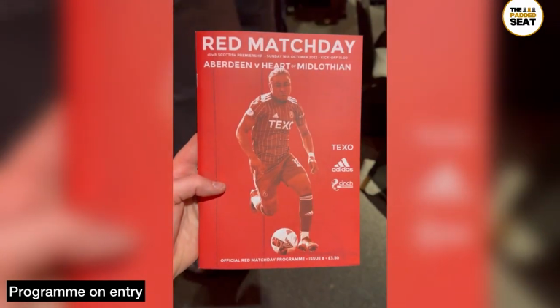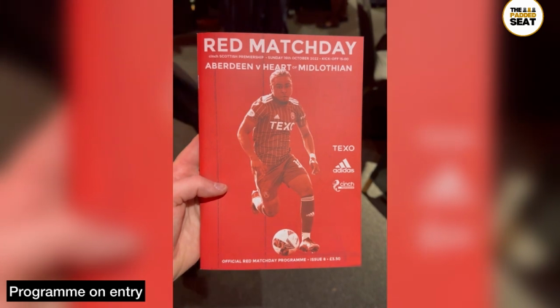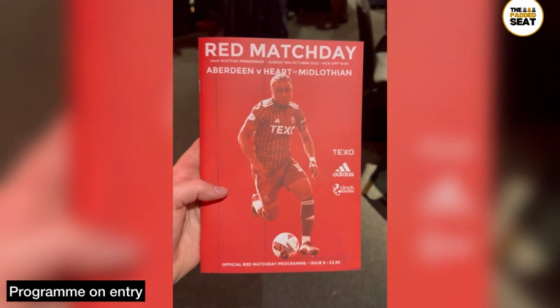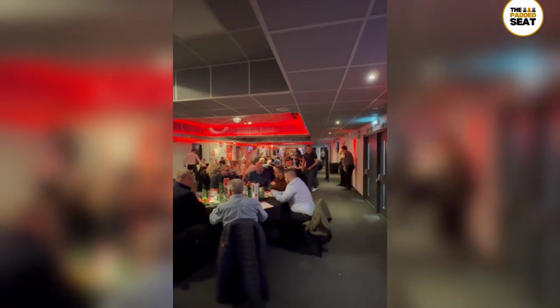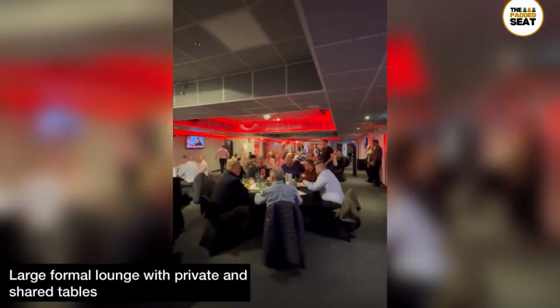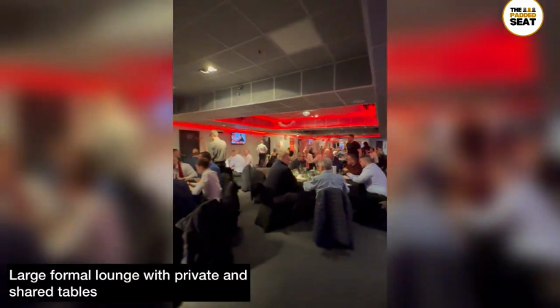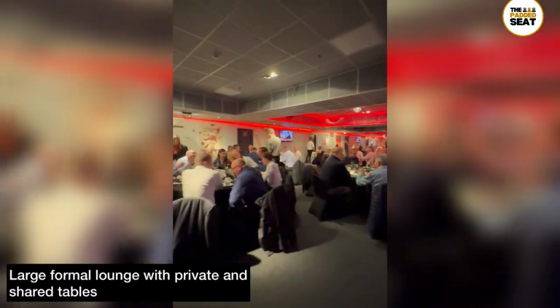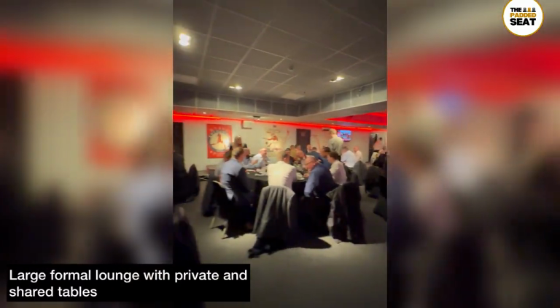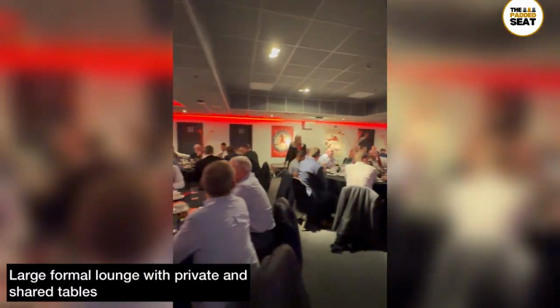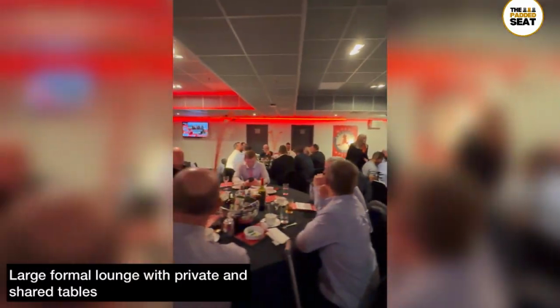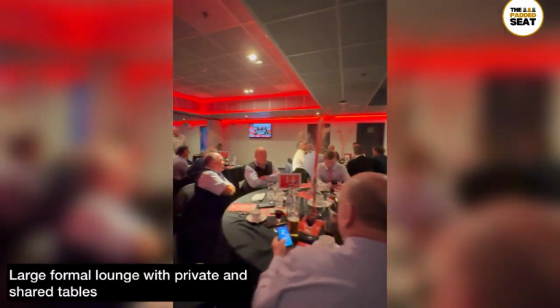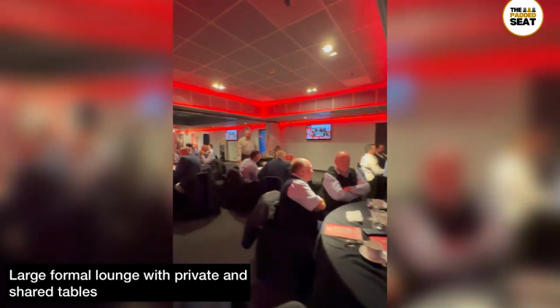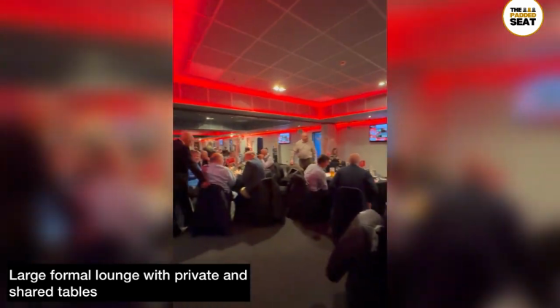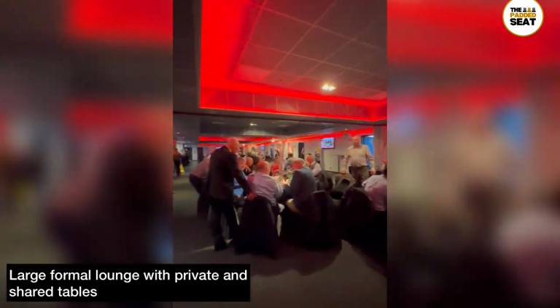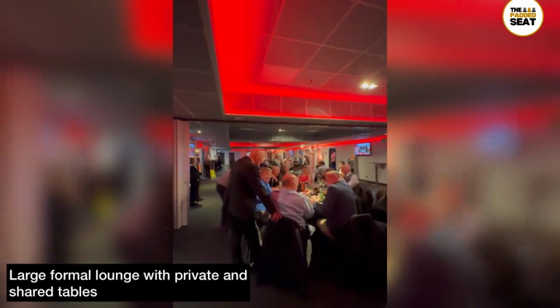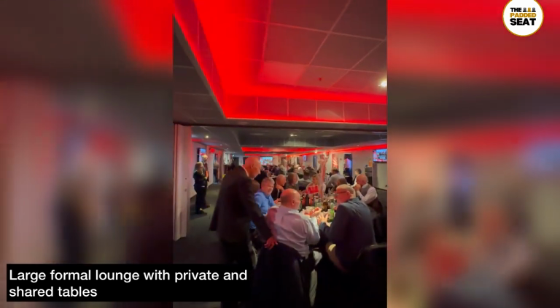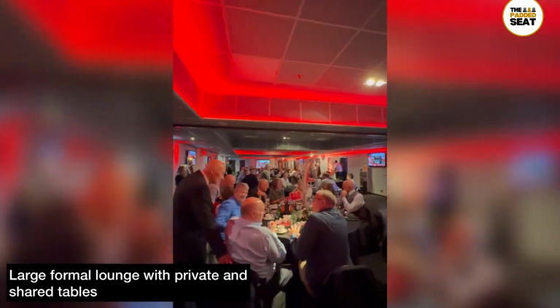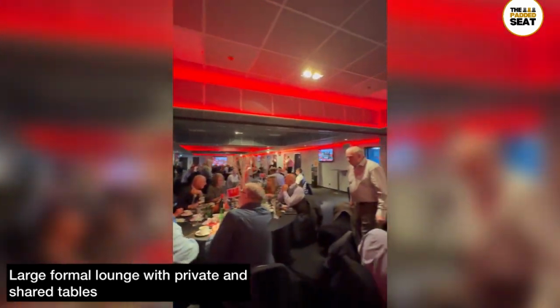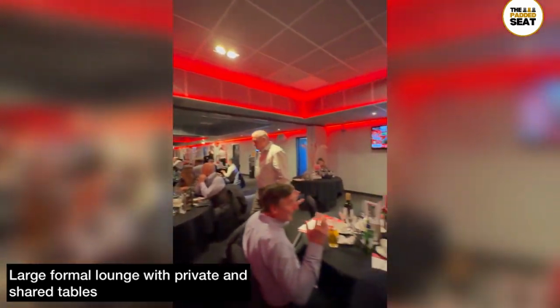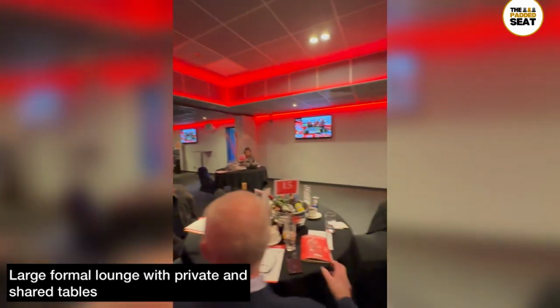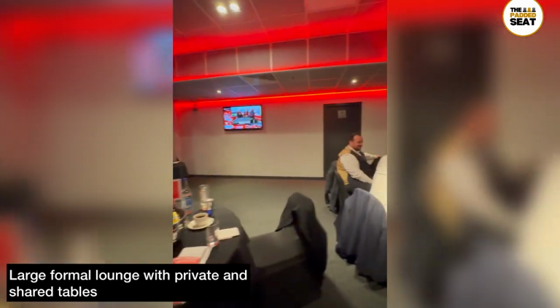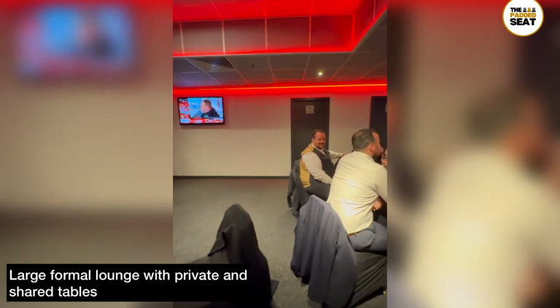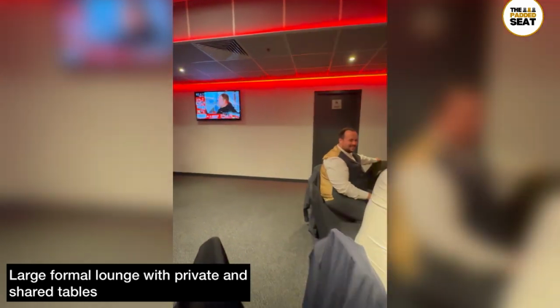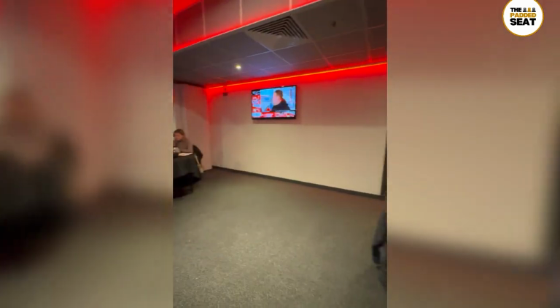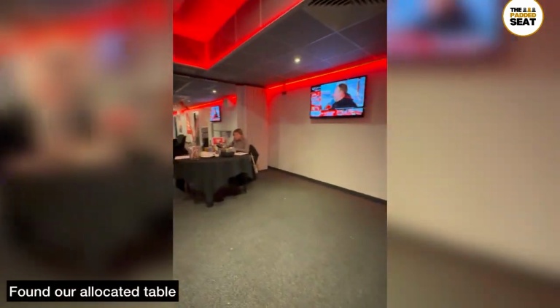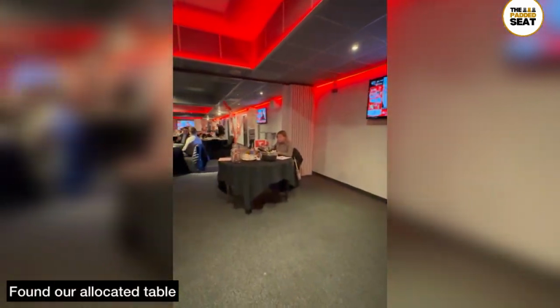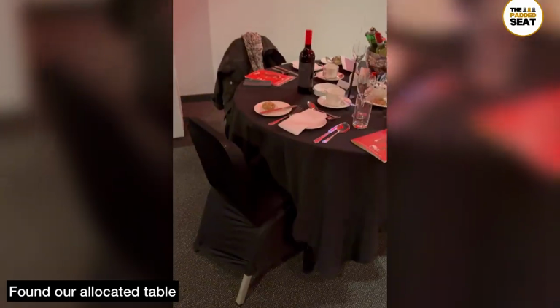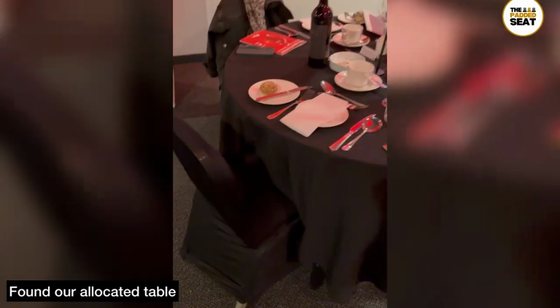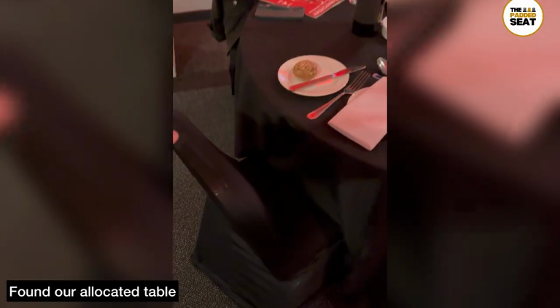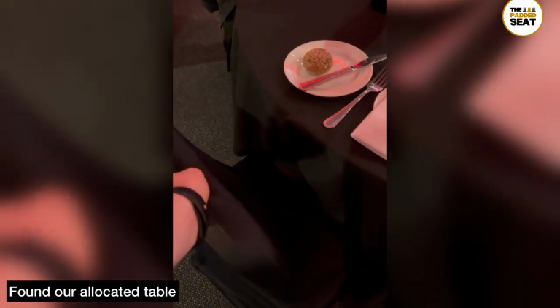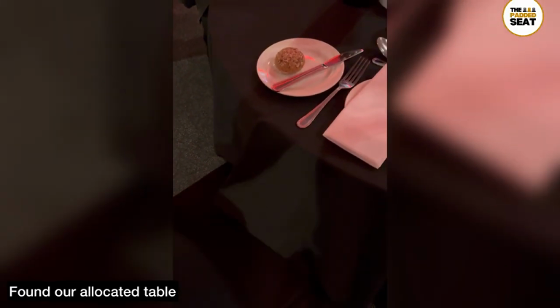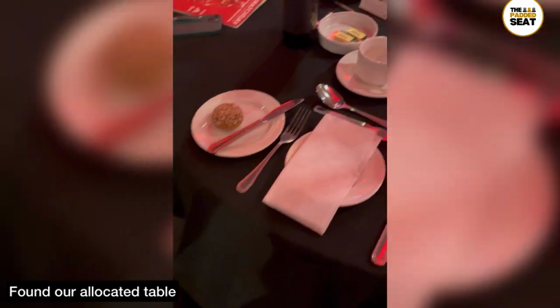You are allowed inside the lounge two and a half hours before kickoff, and you will find it fills up quite quickly. It's a large open lounge with a number of private and shared tables and a smart casual dress code. We couldn't find our table to start with, but staff were very friendly and pointed us in the right direction.